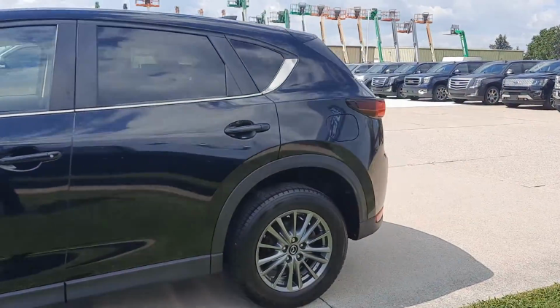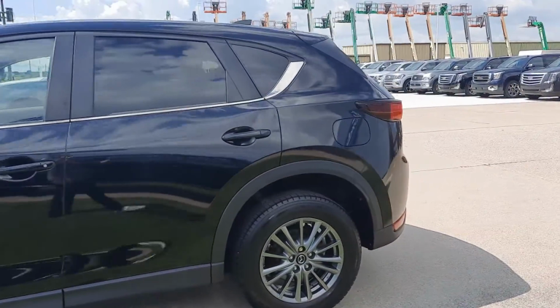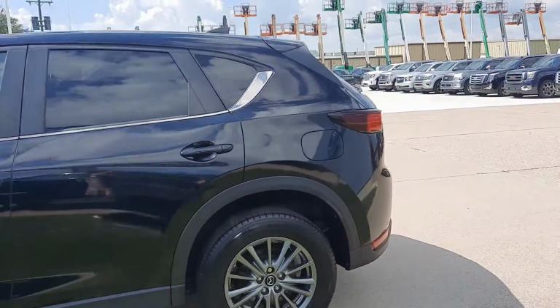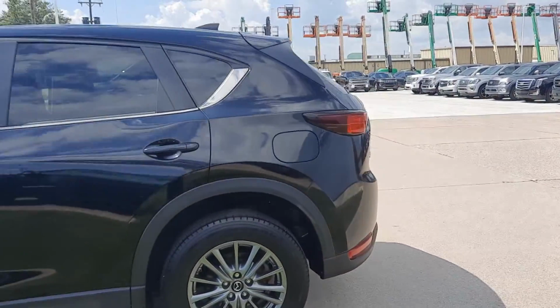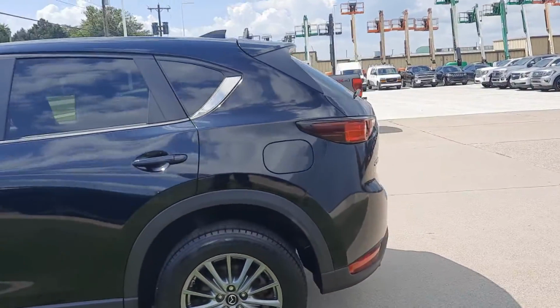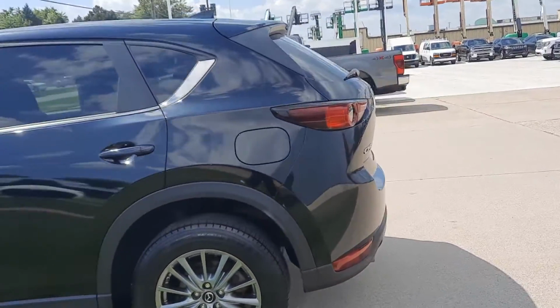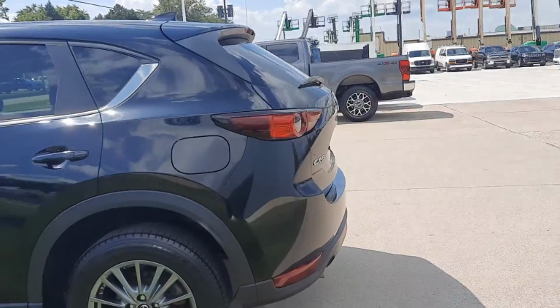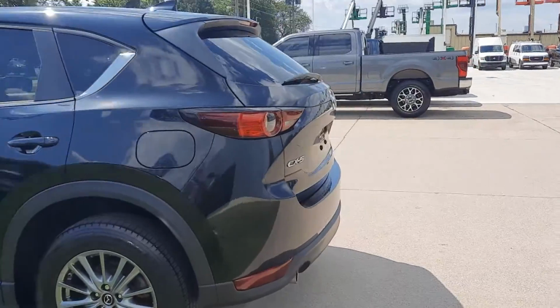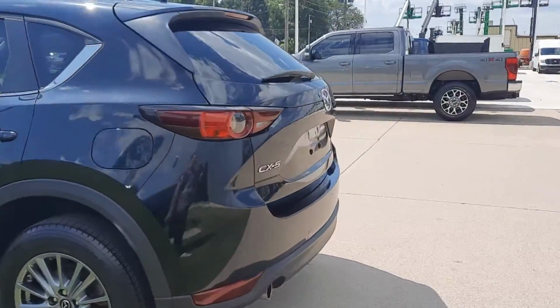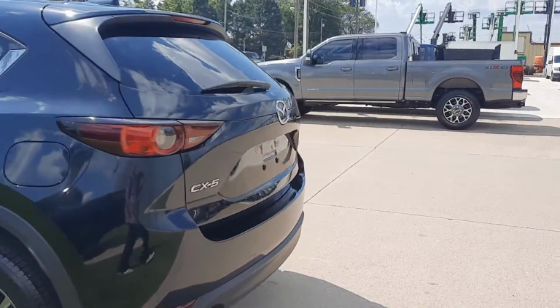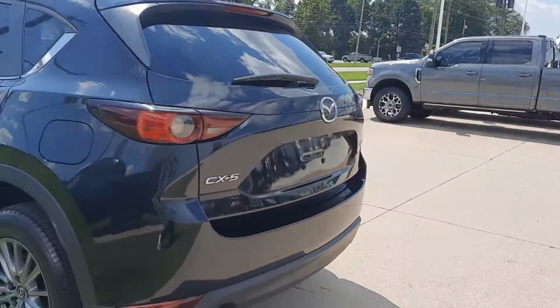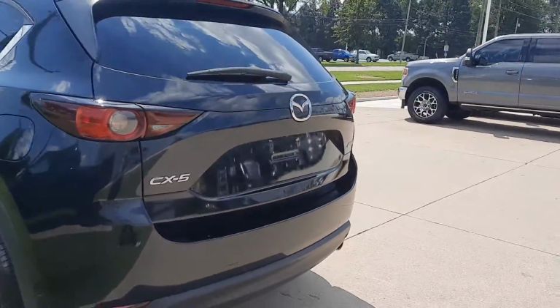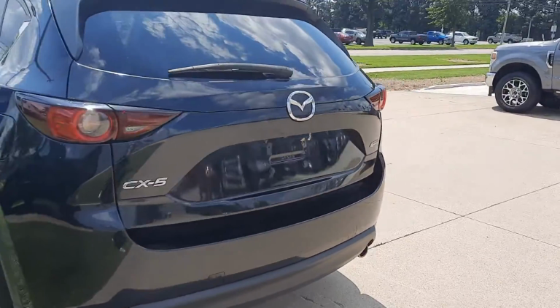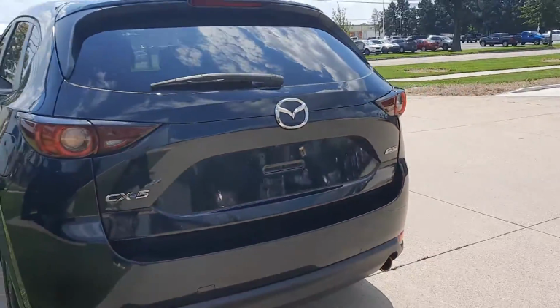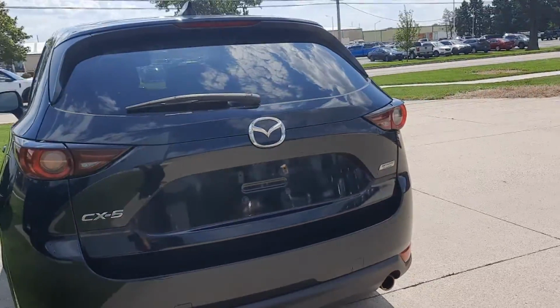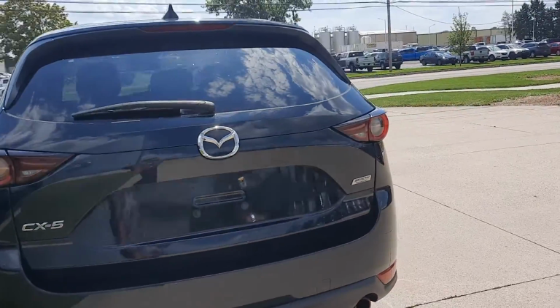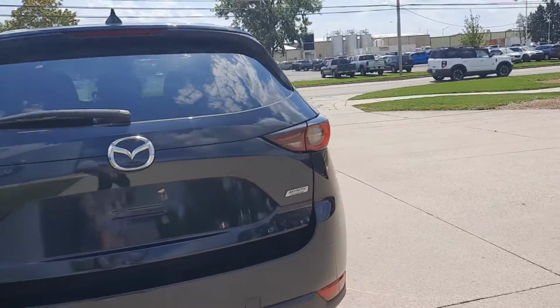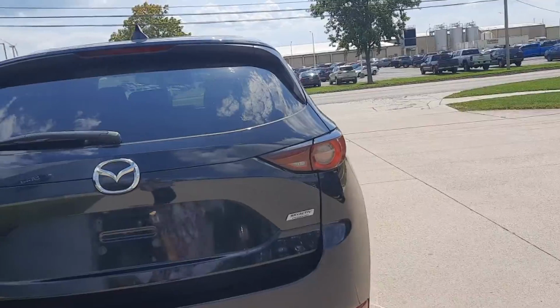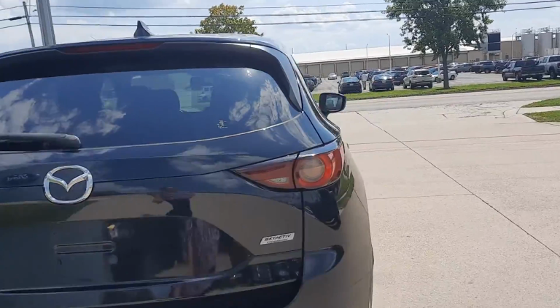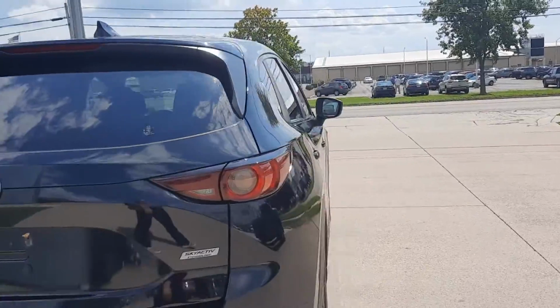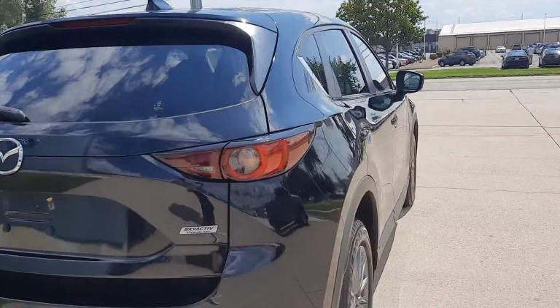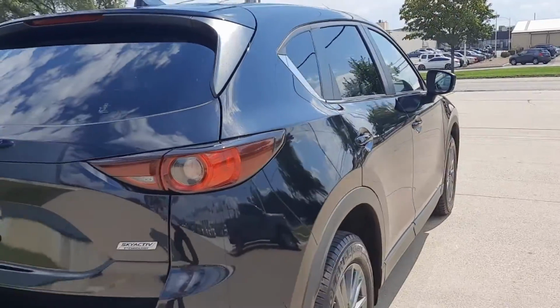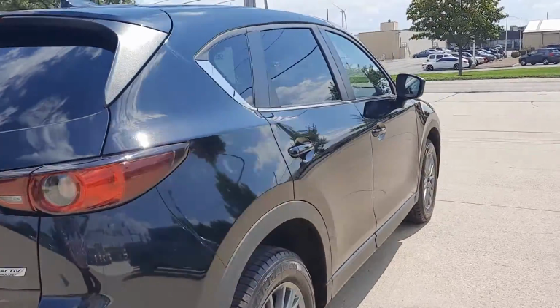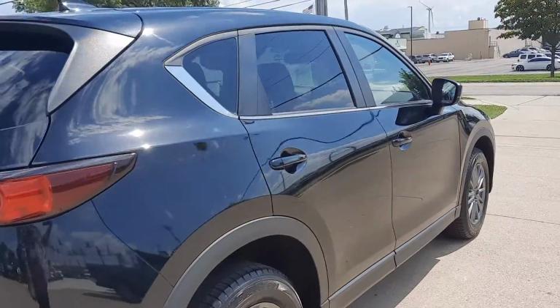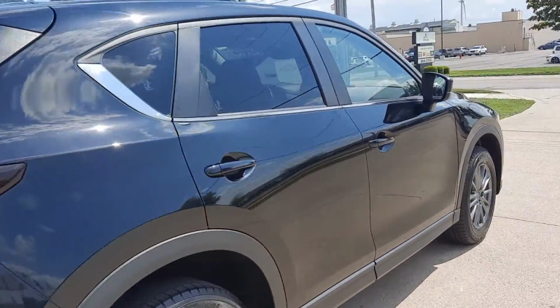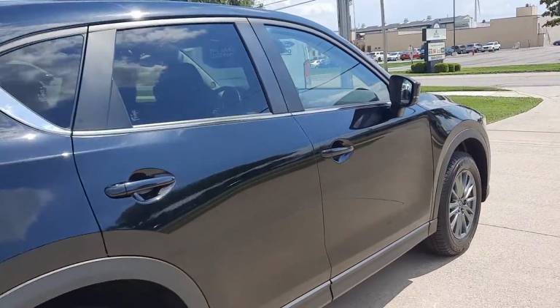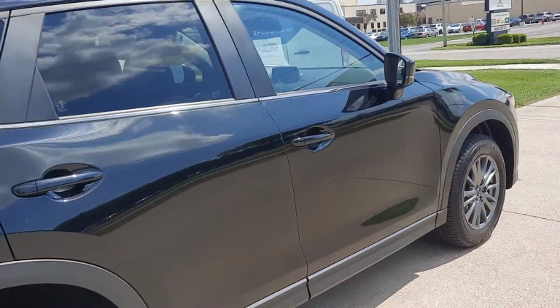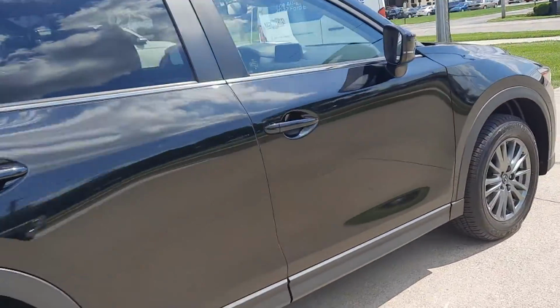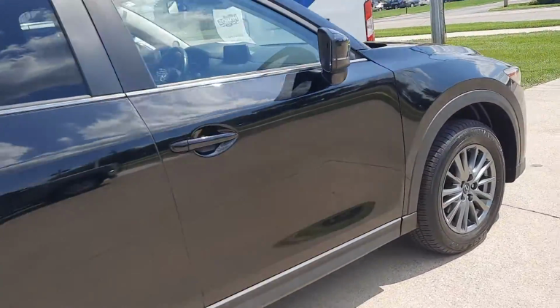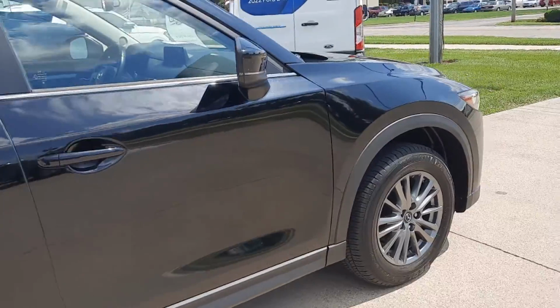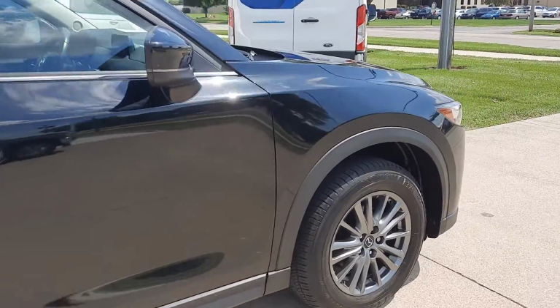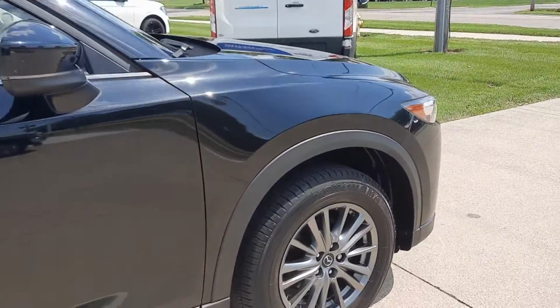This one does have a power liftgate. The outside is in good shape. Tires look good all the way around — I'll show you one as an example.